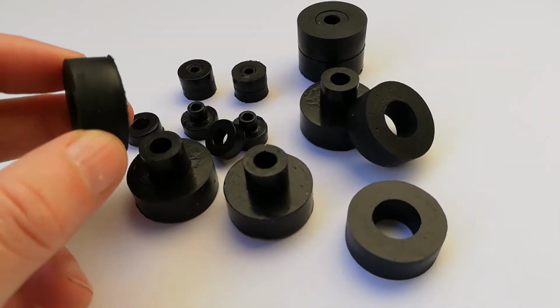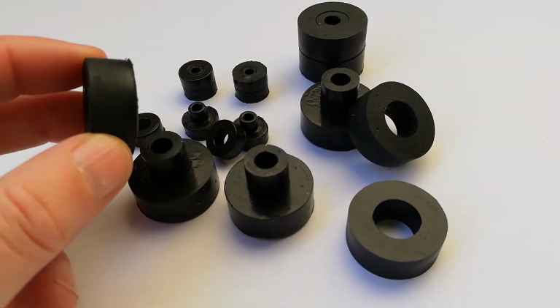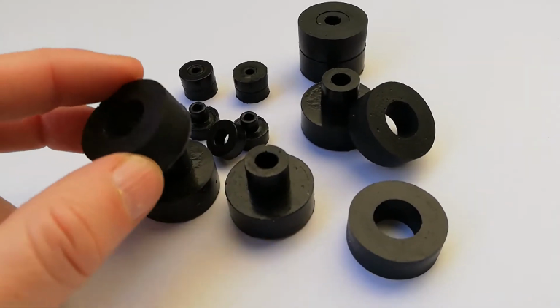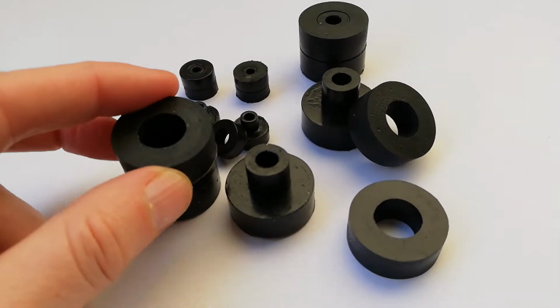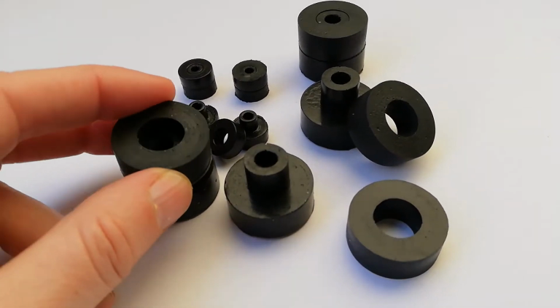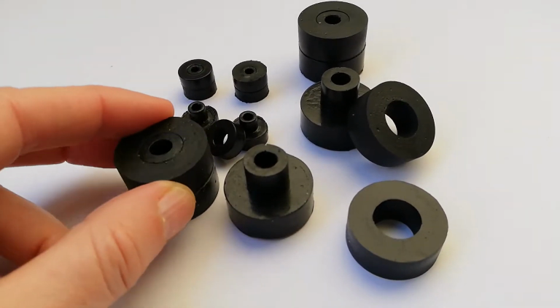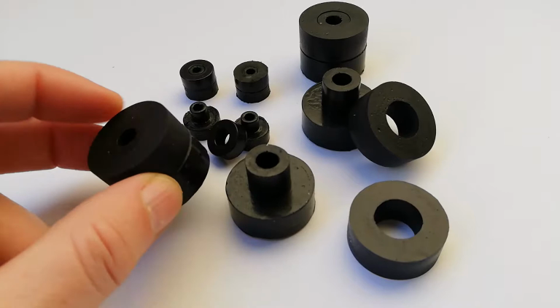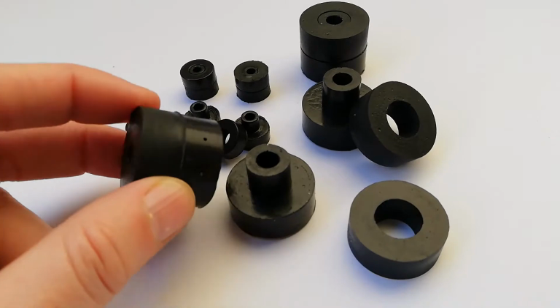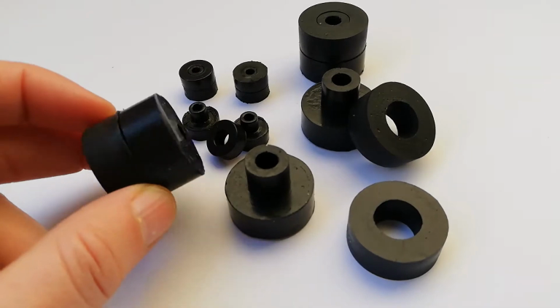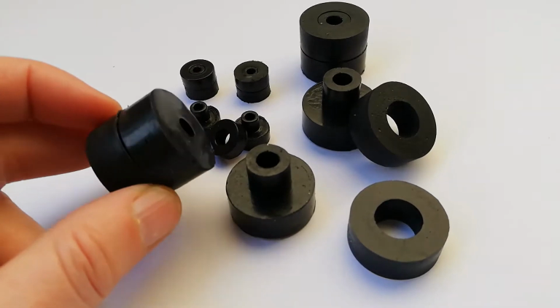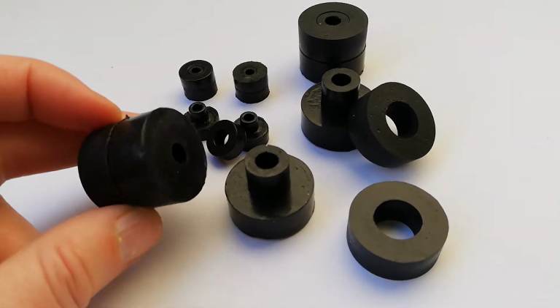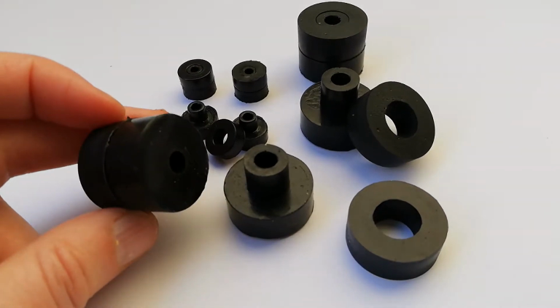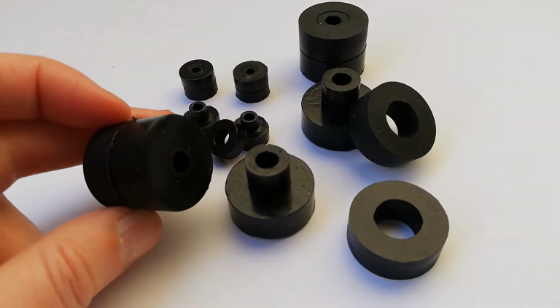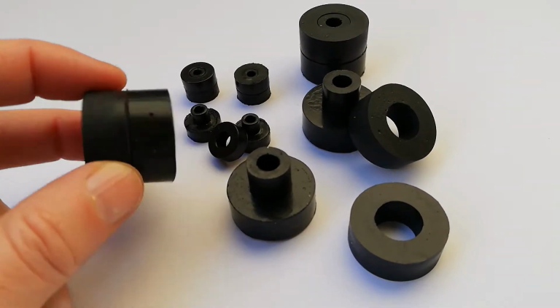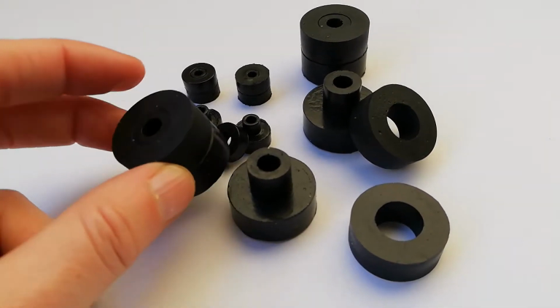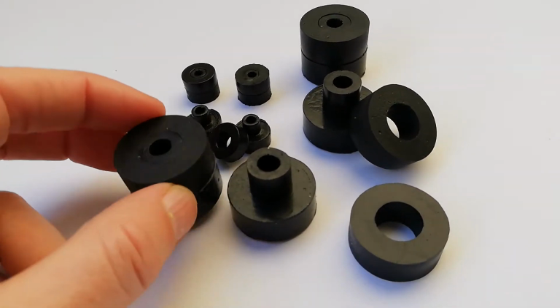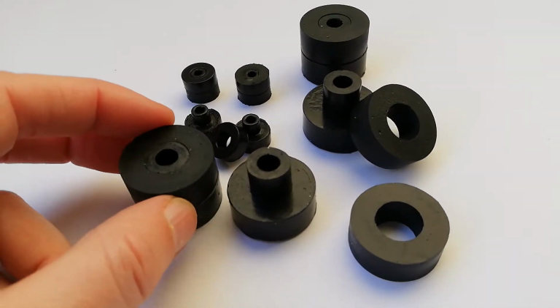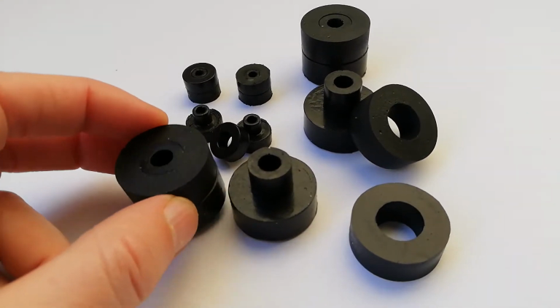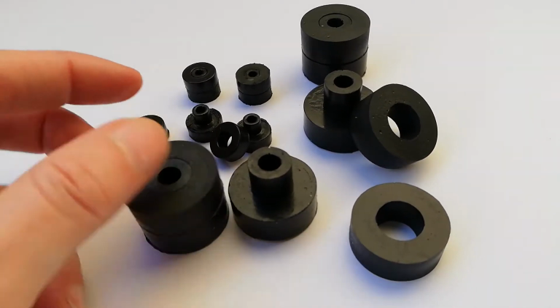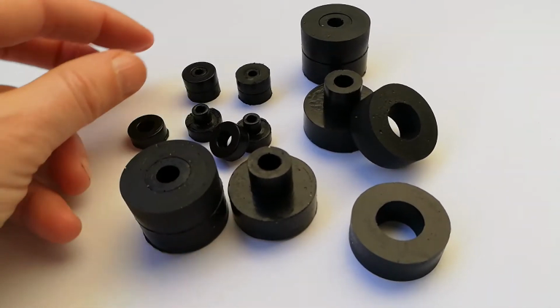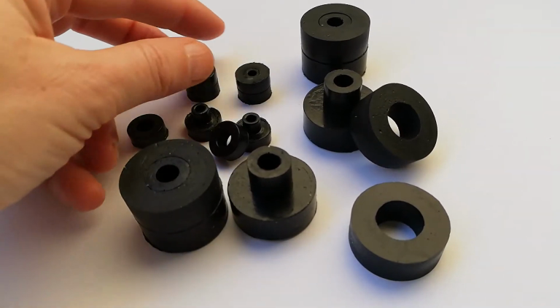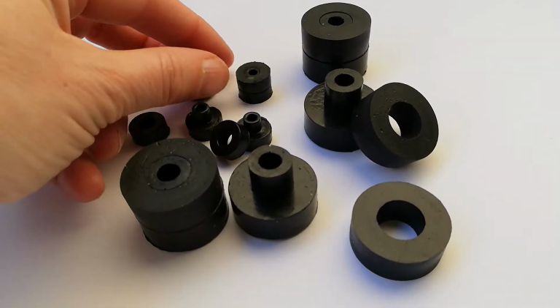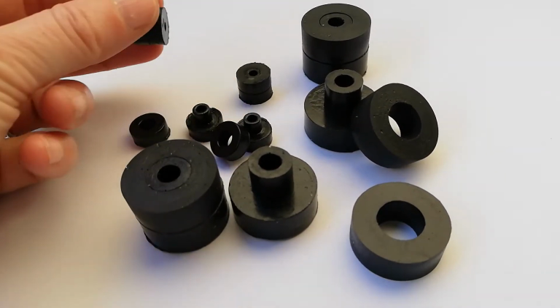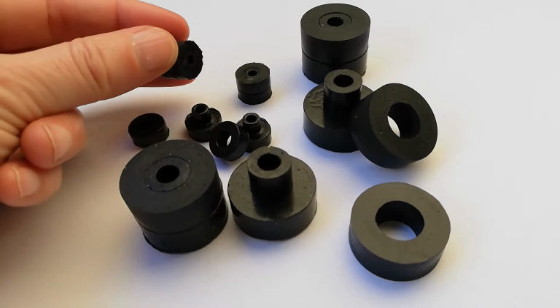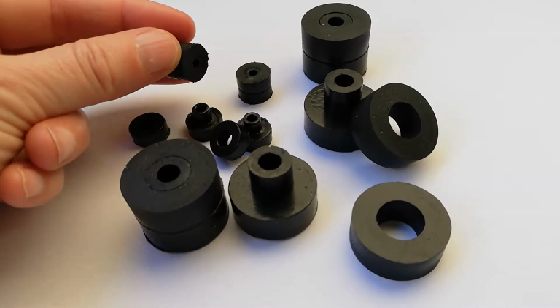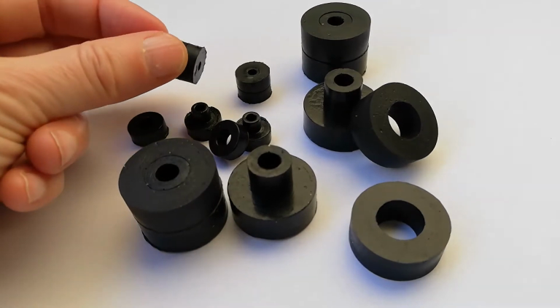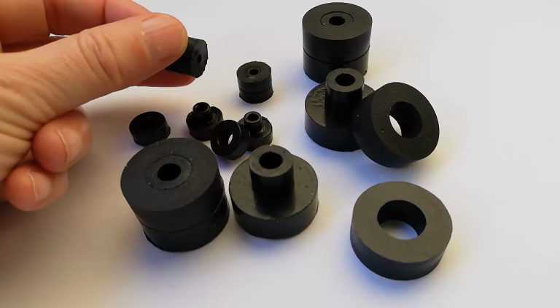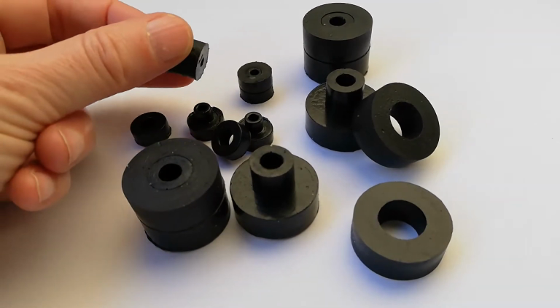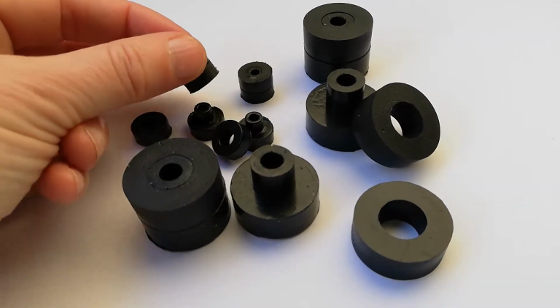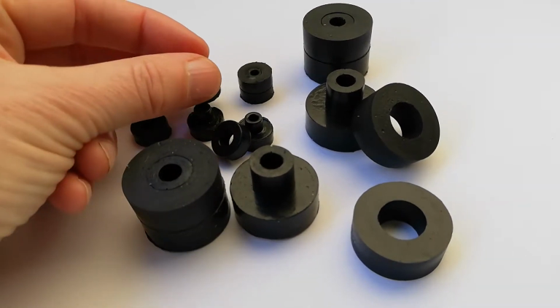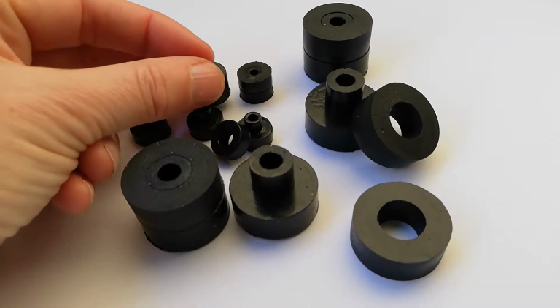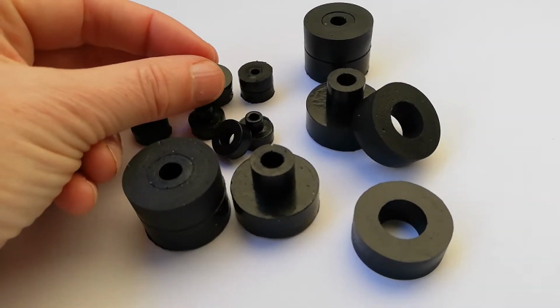These bushings are a two-part bushing, available in one-inch diameter (25 mm) or half-inch diameter, which is 12.5 mm.